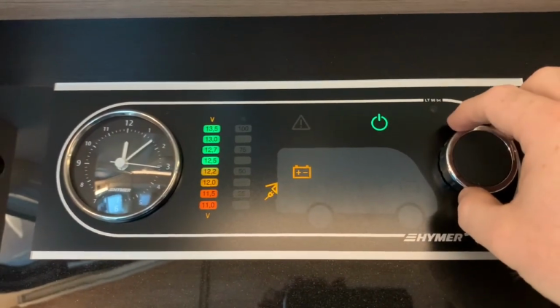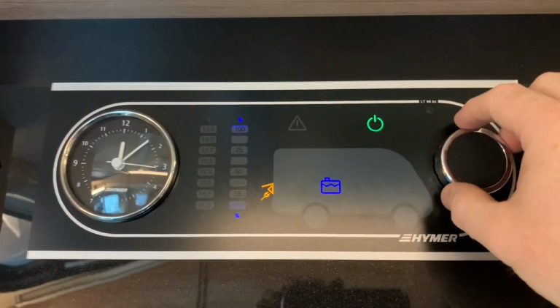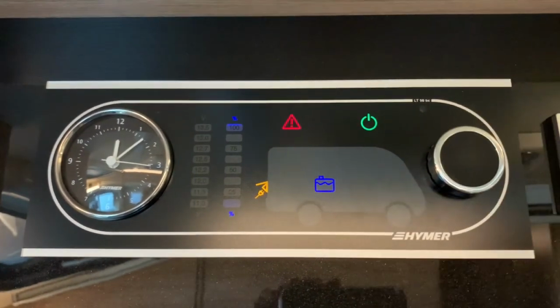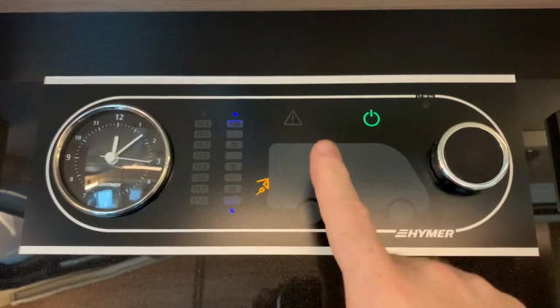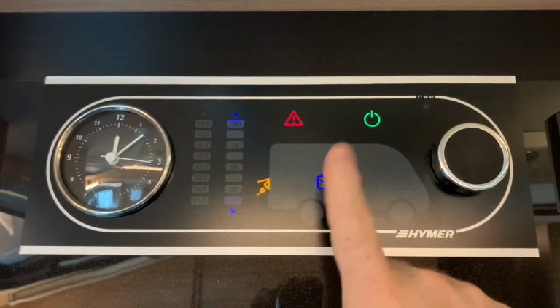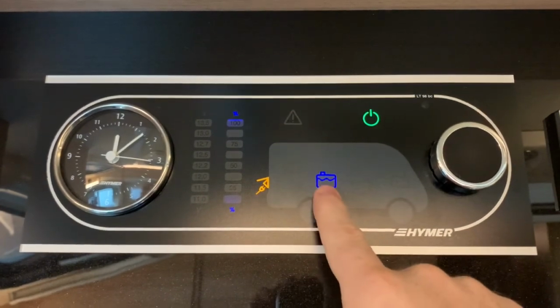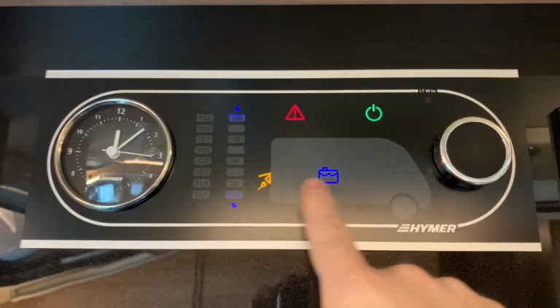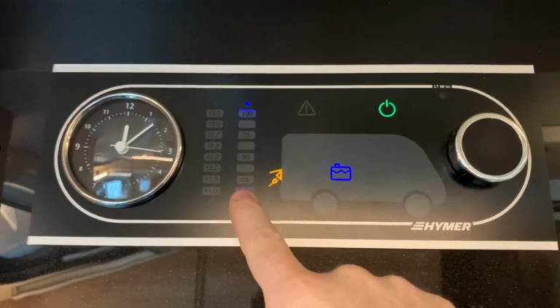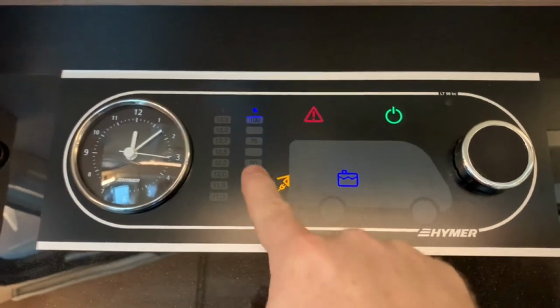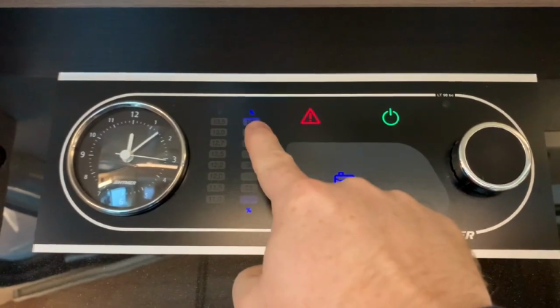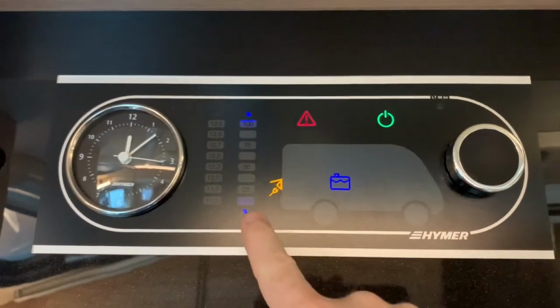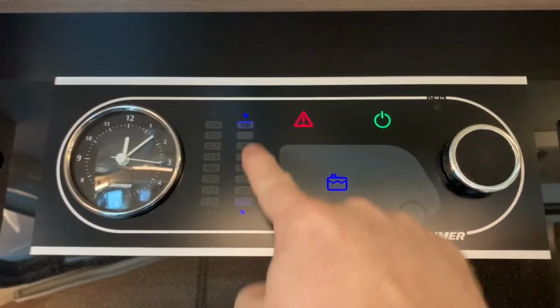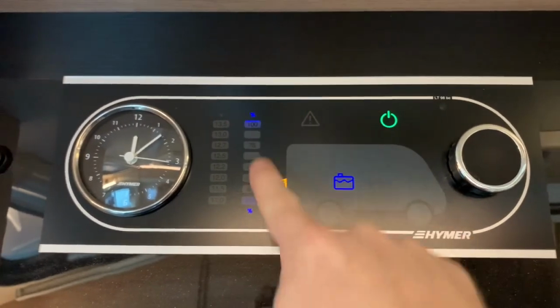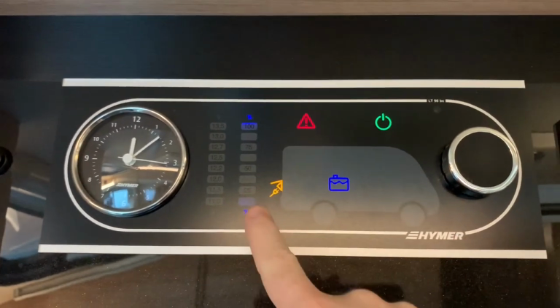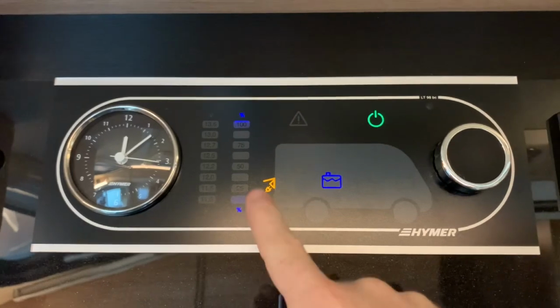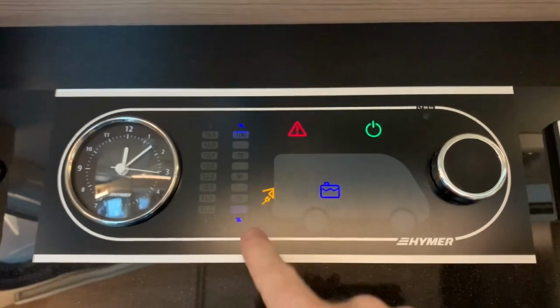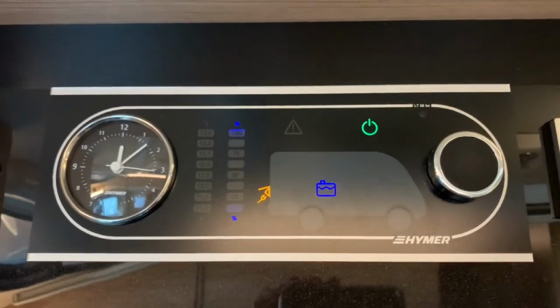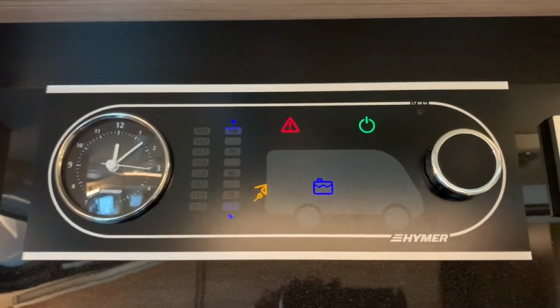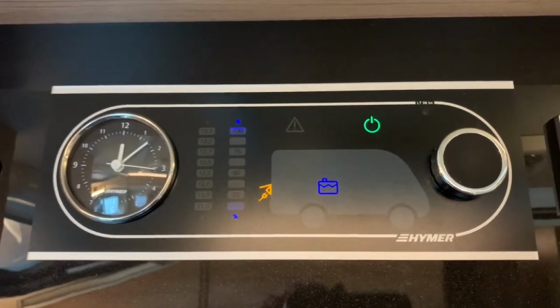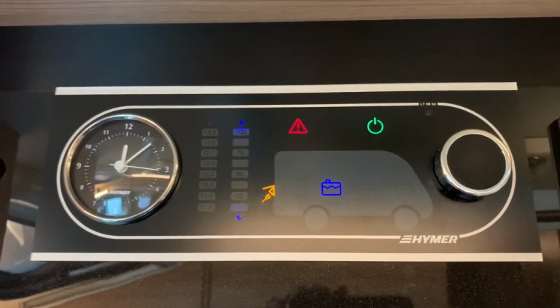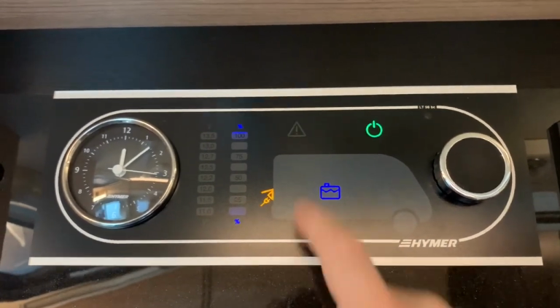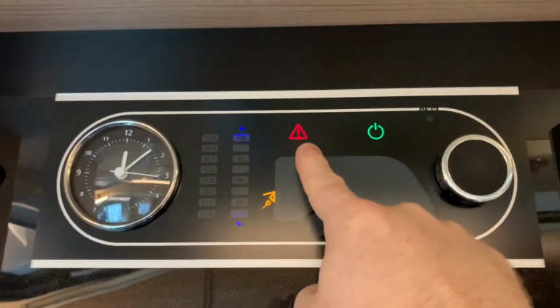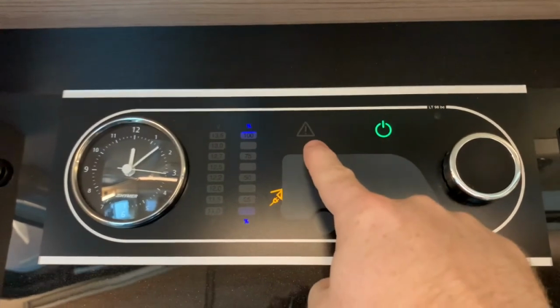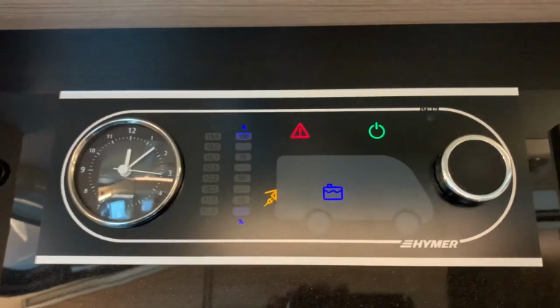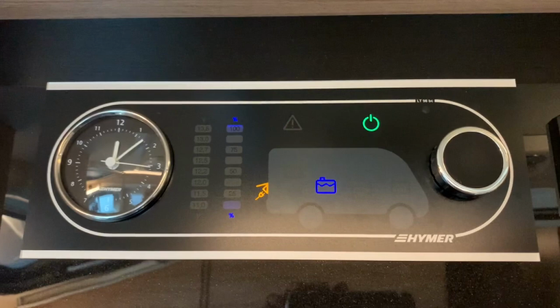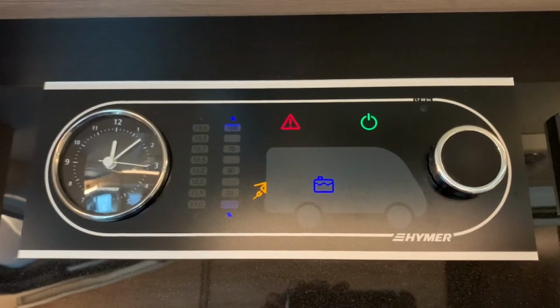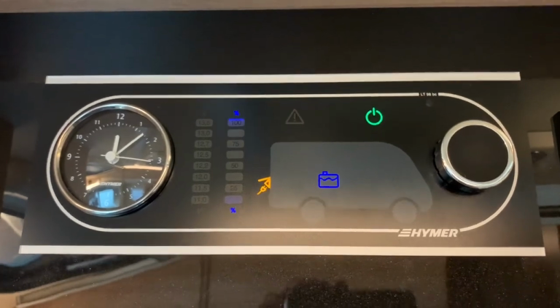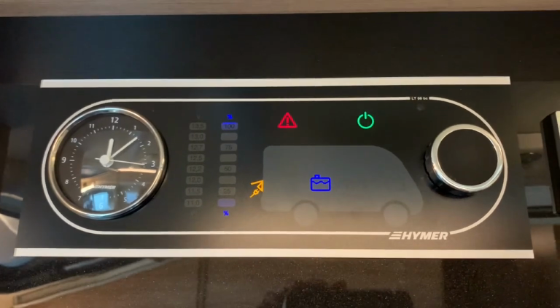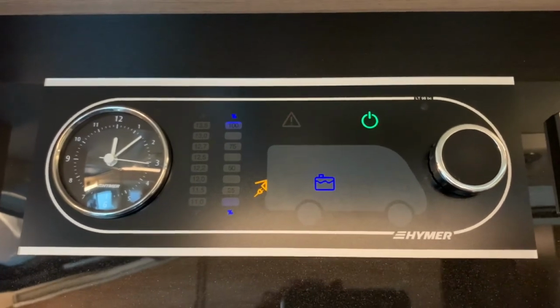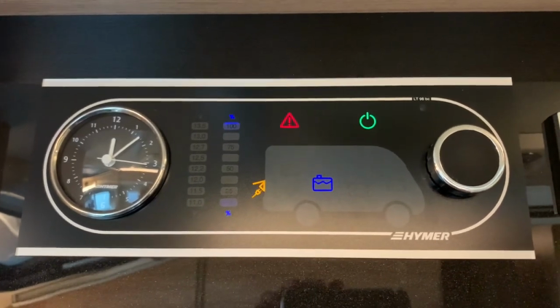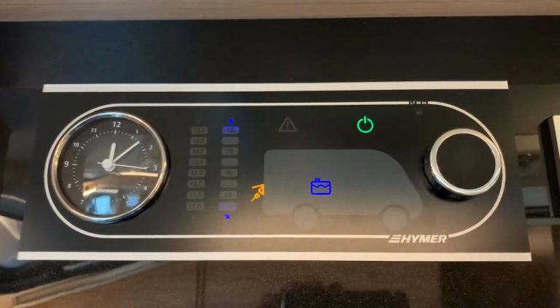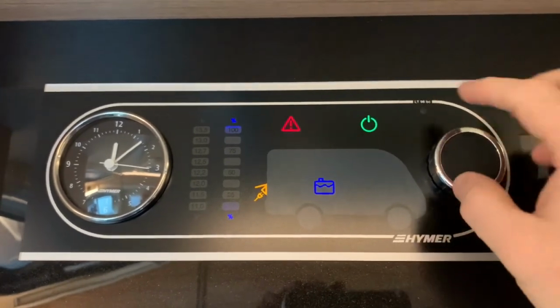Next up to the right we have our fresh water tank, and it would show us our water tank level on the scale here — but the tank is currently empty. This vehicle is drained down, and that's also why we have a low water tank alarm indicating just there.